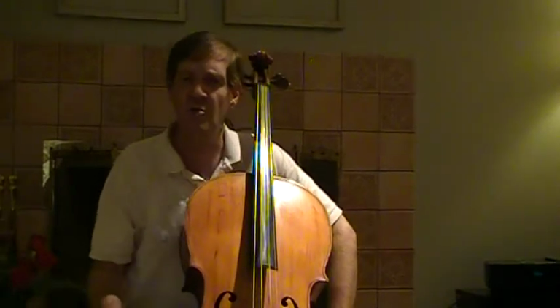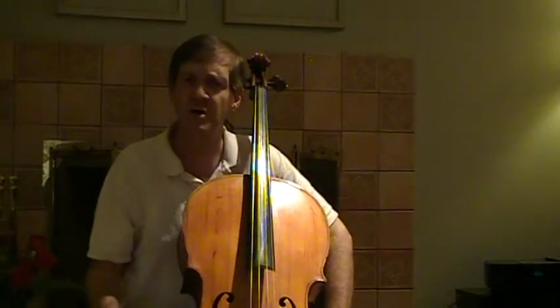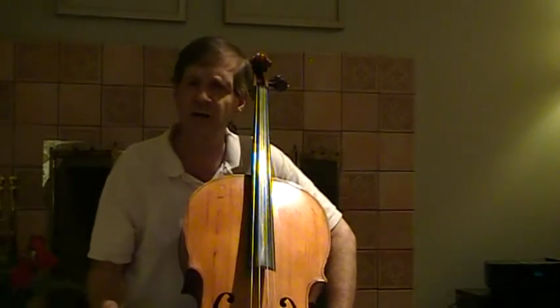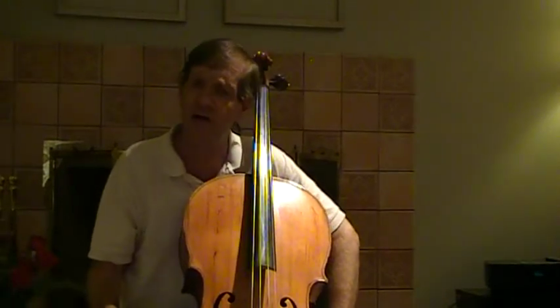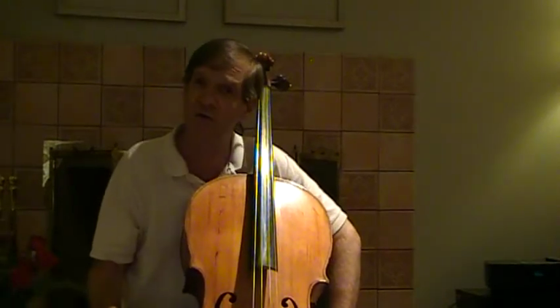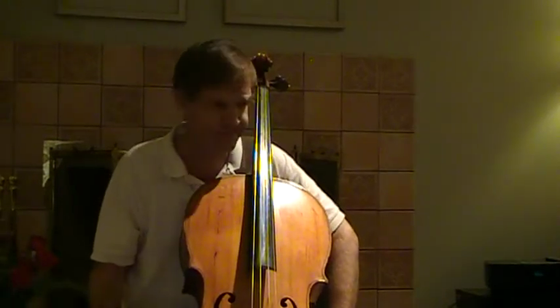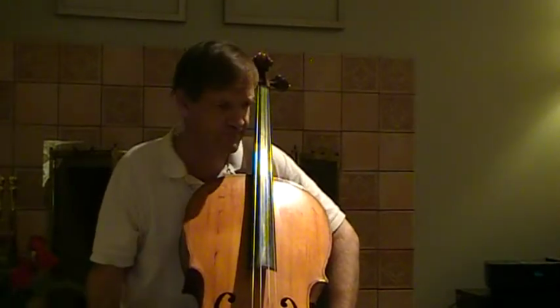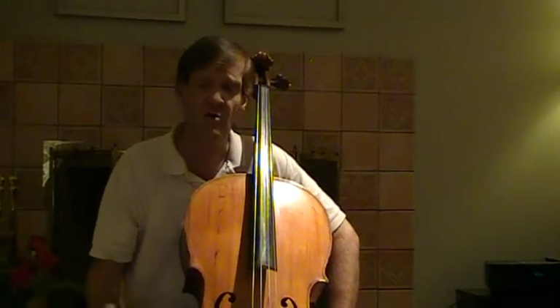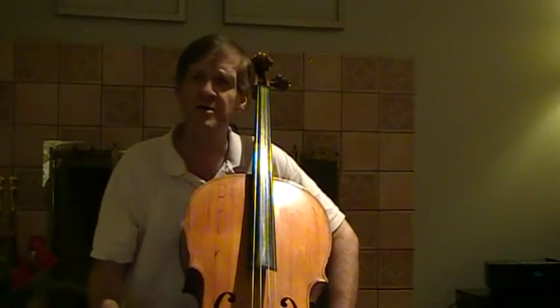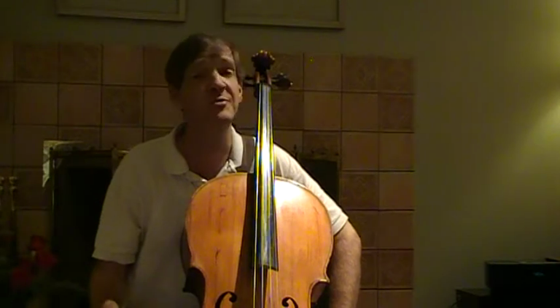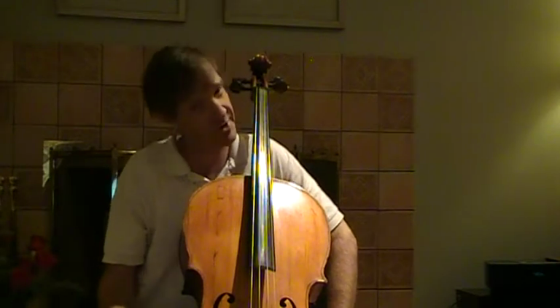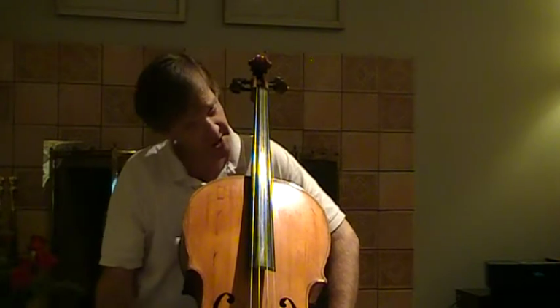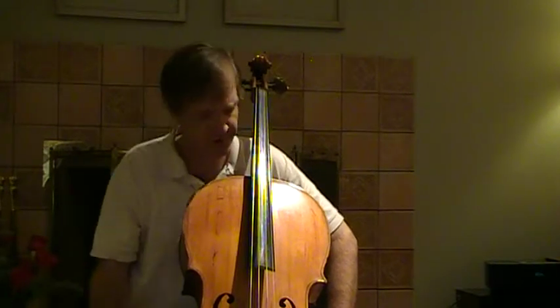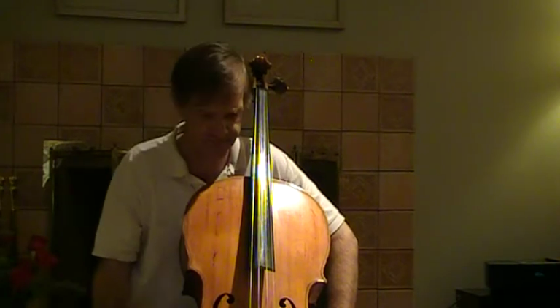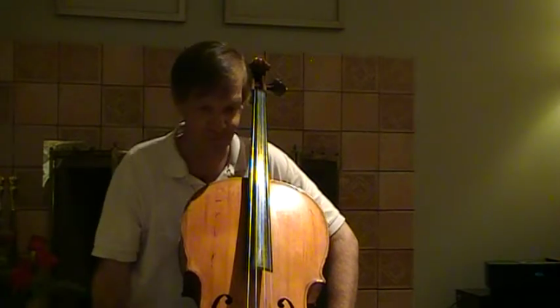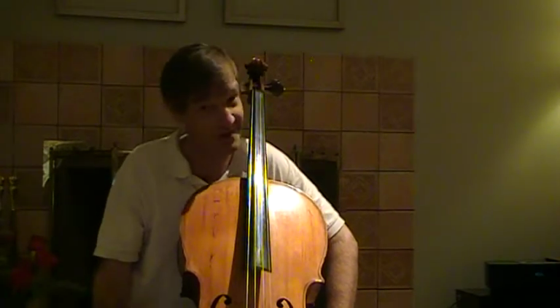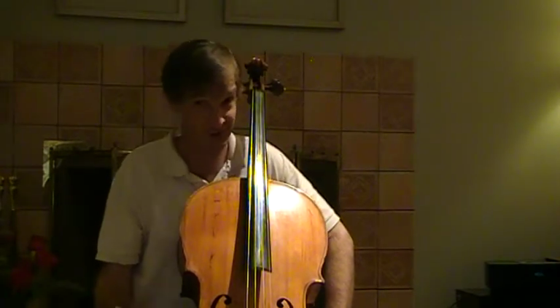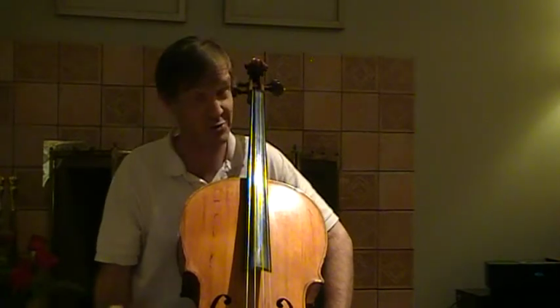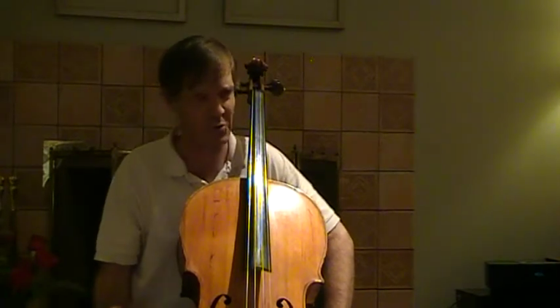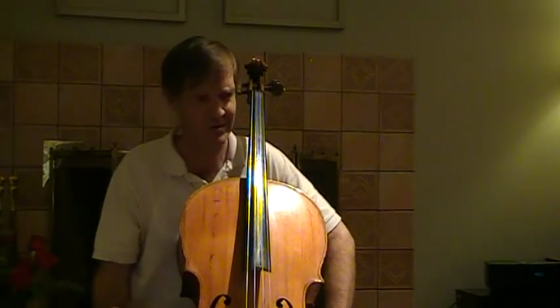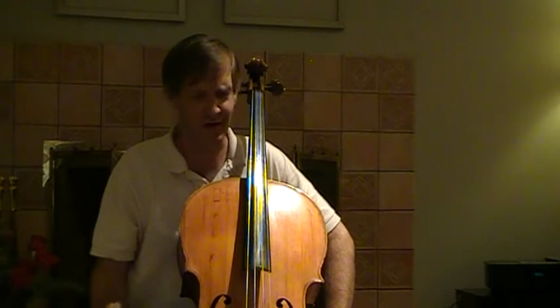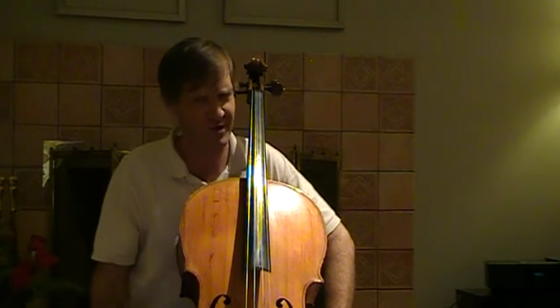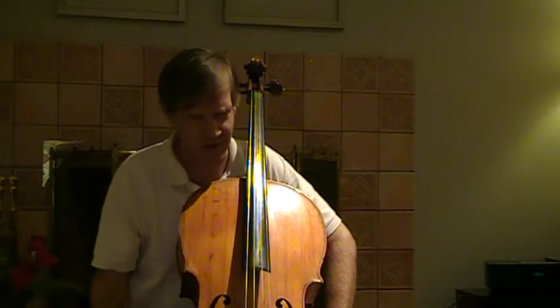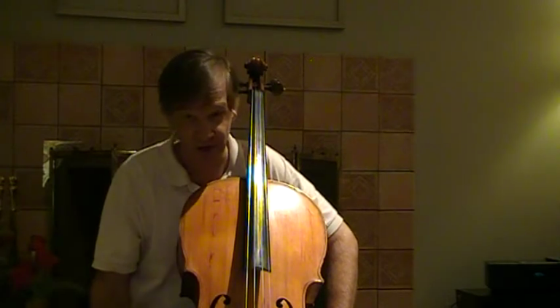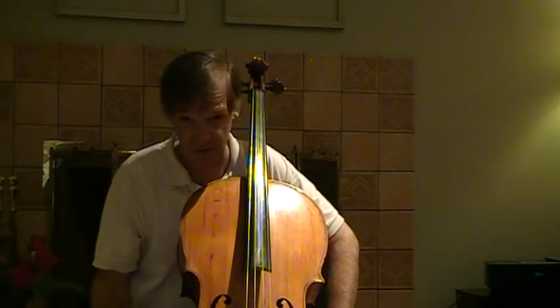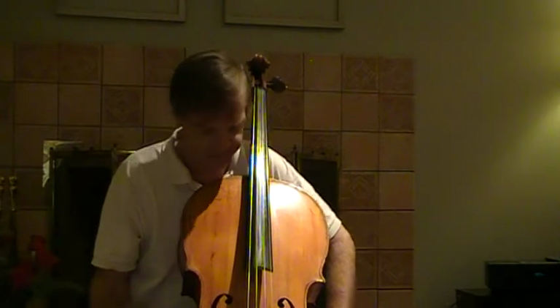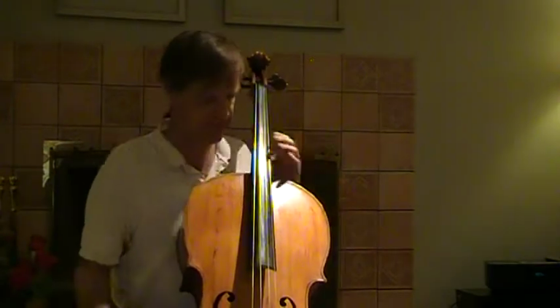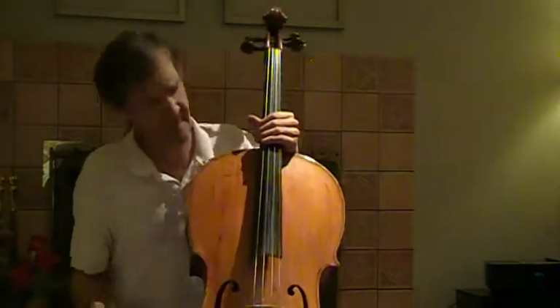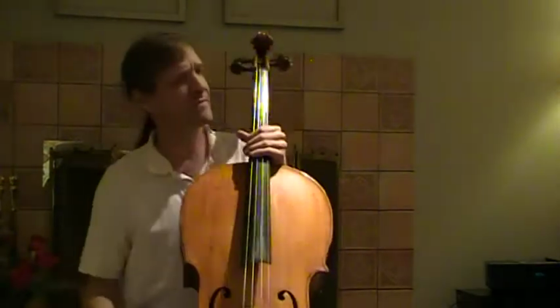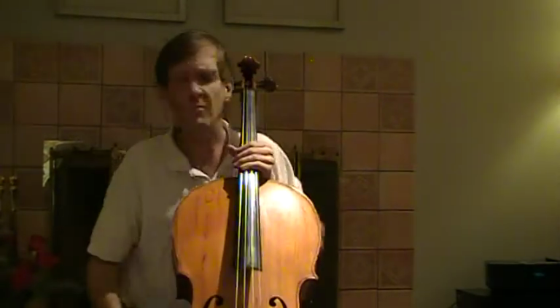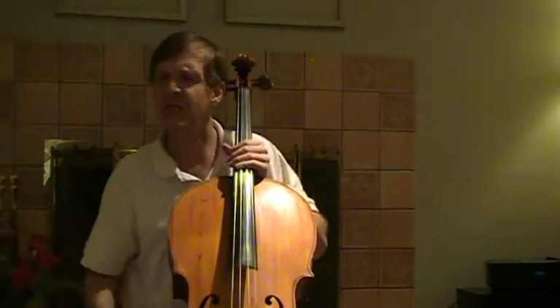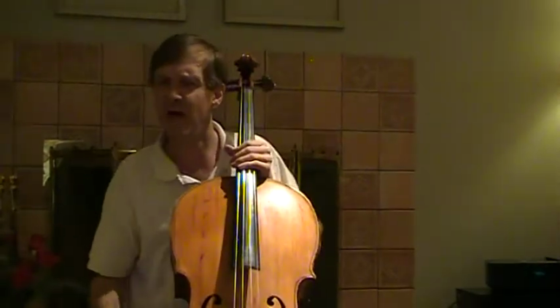Welcome to Cellopro.net. My name is Paul Fleury. We learned how to vibrate in the last video. Now I'm going to show you a very cool exercise, if you can do it. Make yourself nice and relaxed.